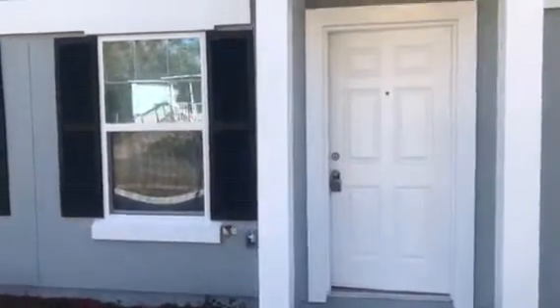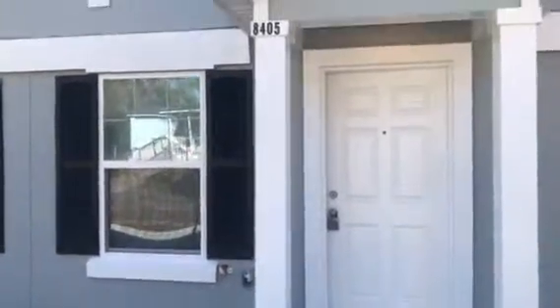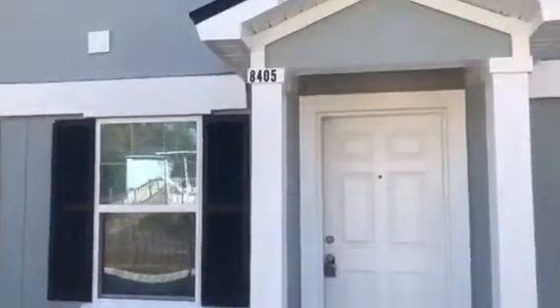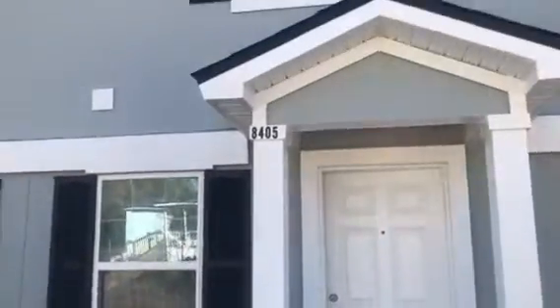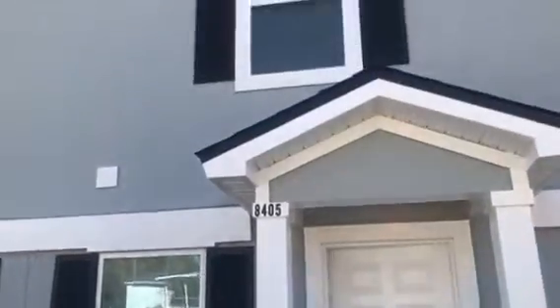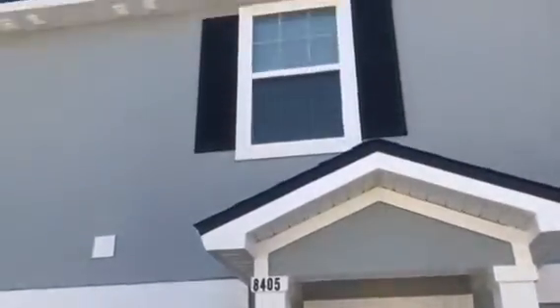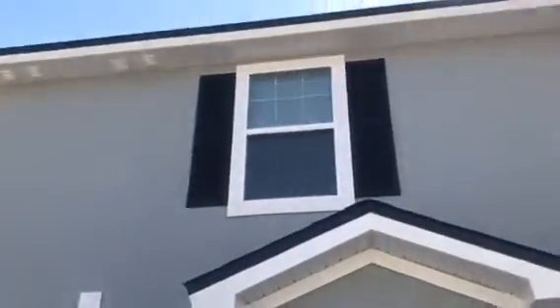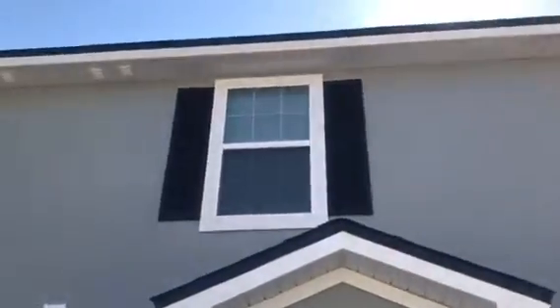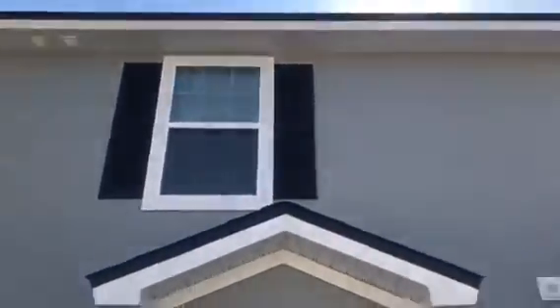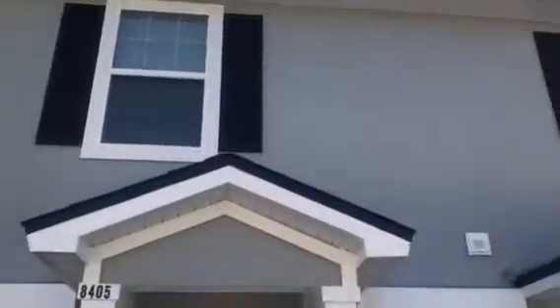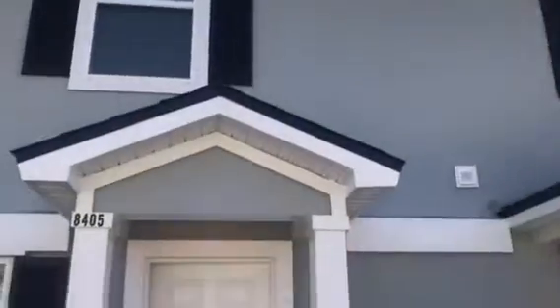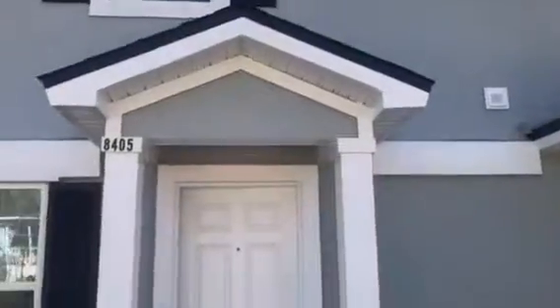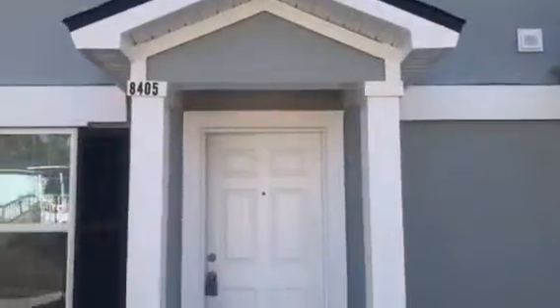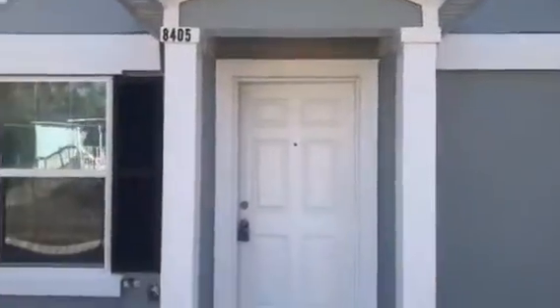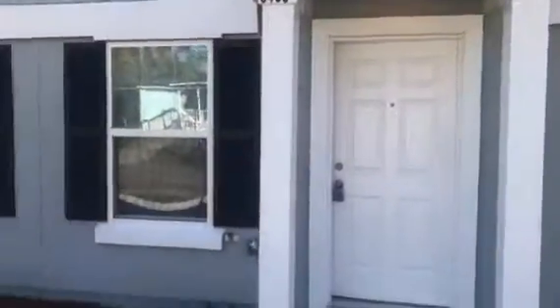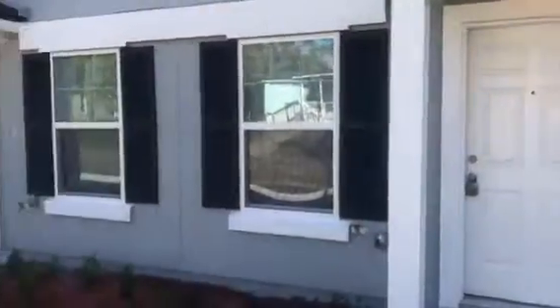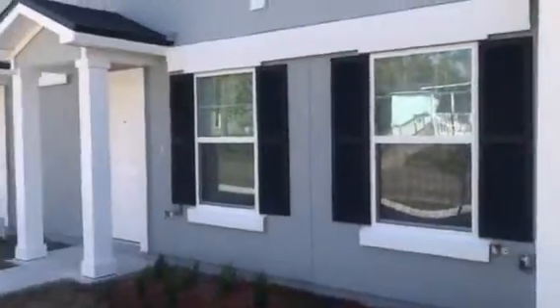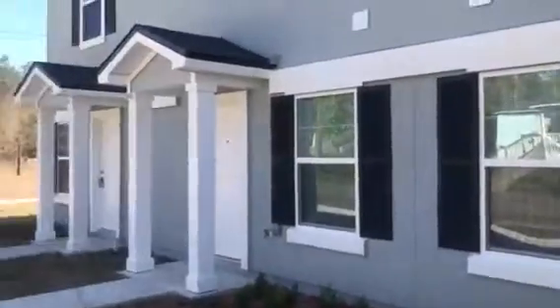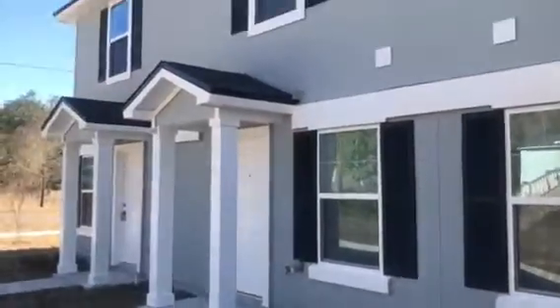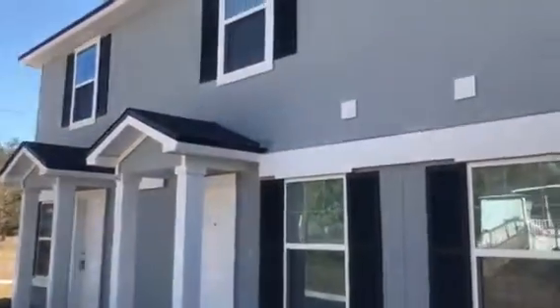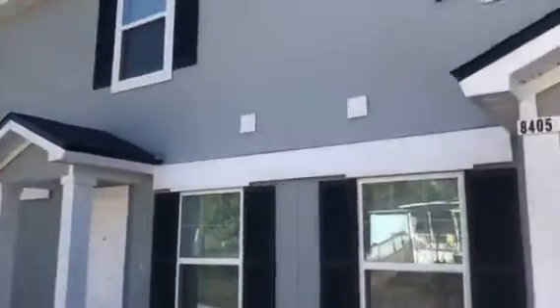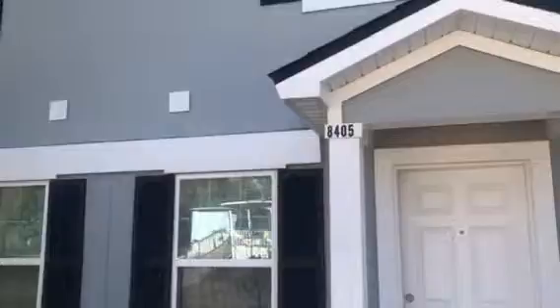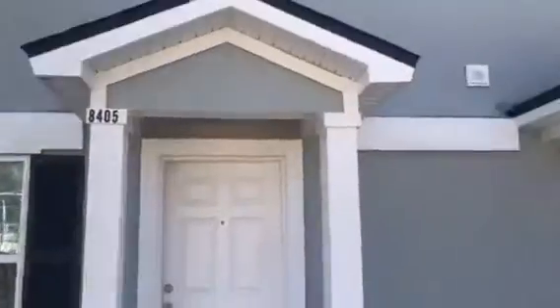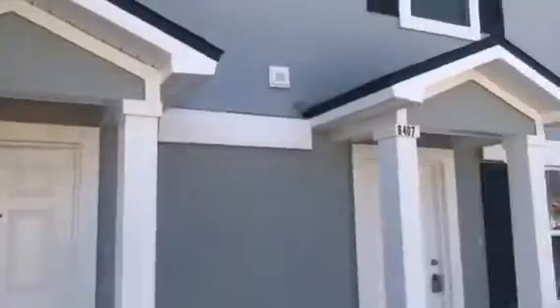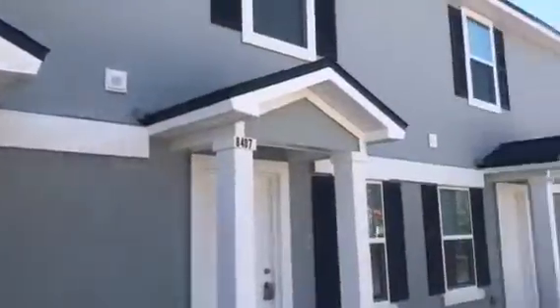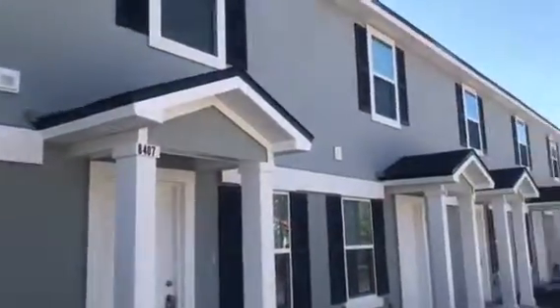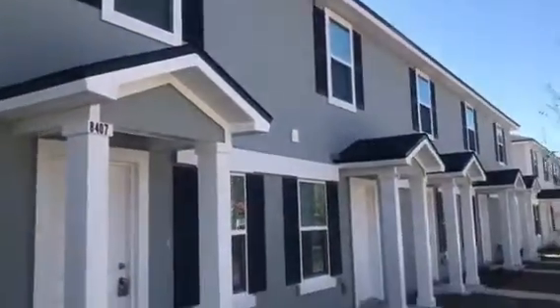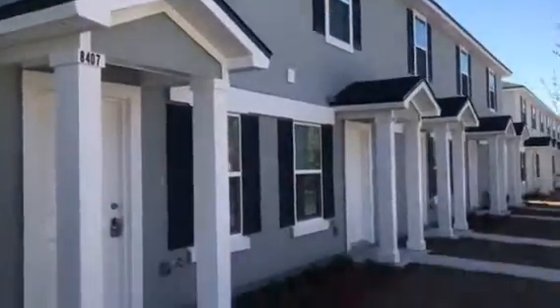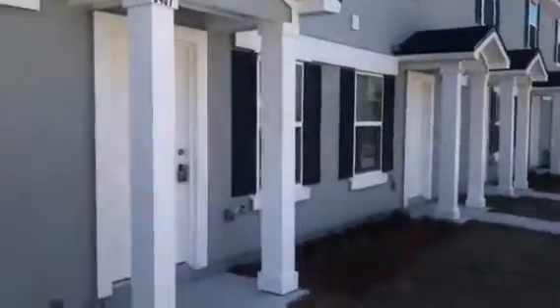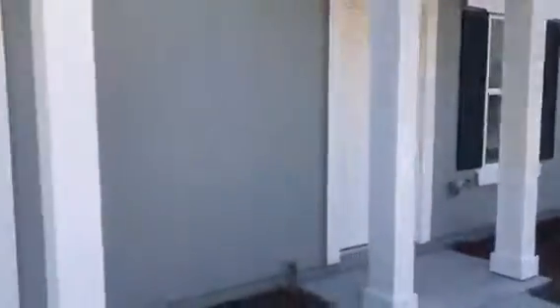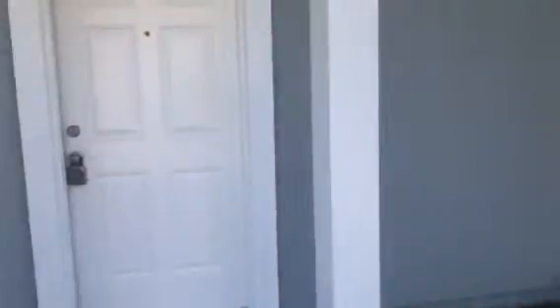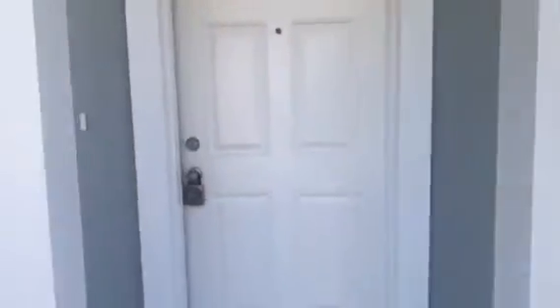Hey, it's John with JWB at 8405 McGirtz Village Lane on the west side of Jacksonville for a final walkthrough. We have just completed this townhome, which is a three bedroom, two and a half bath. It is 1,325 heated and cooled square feet.